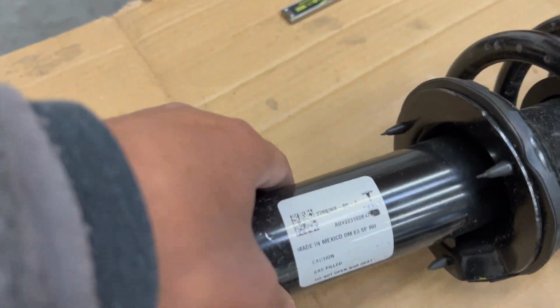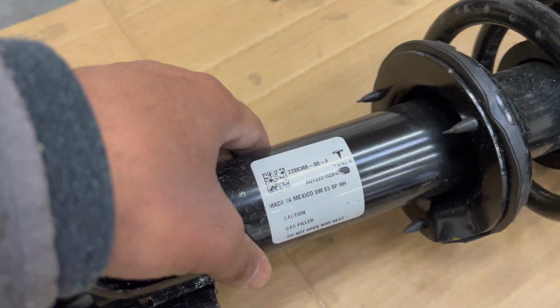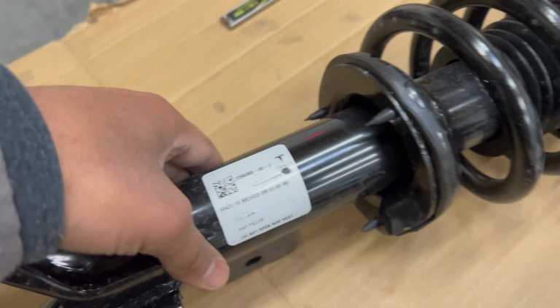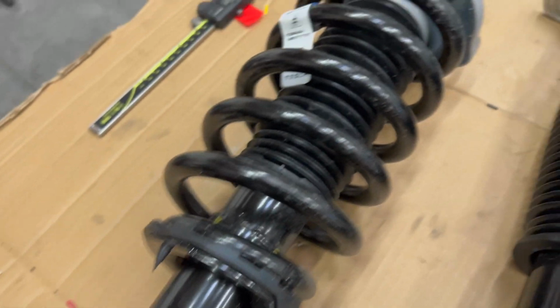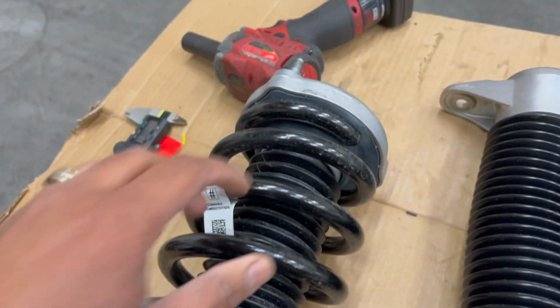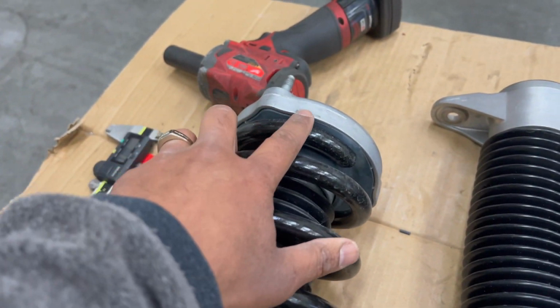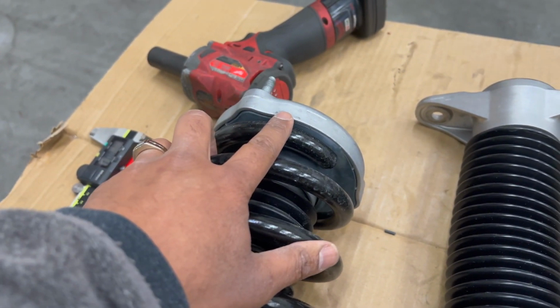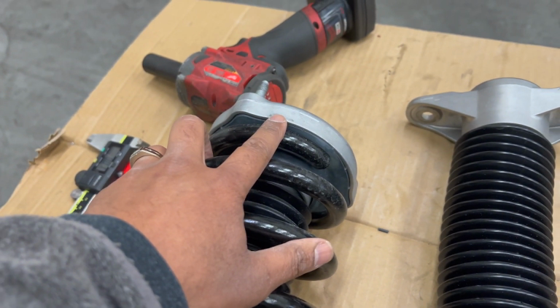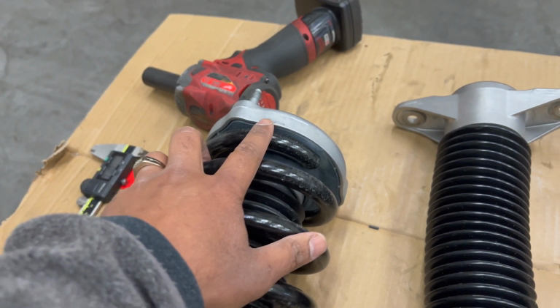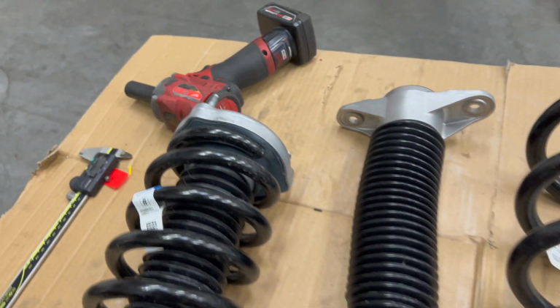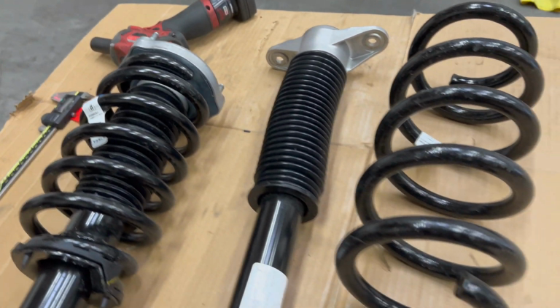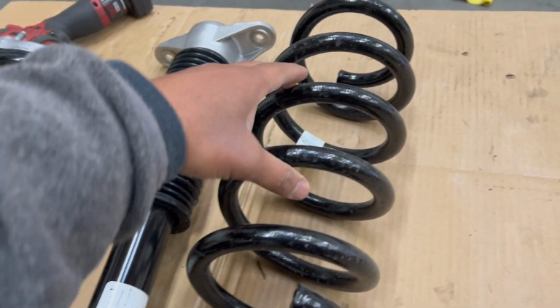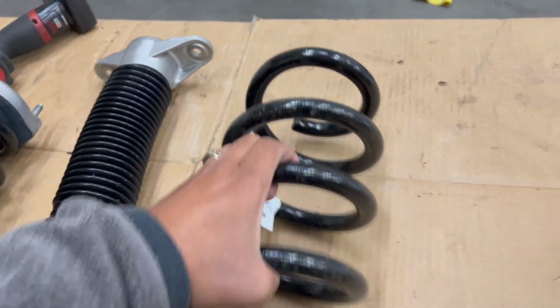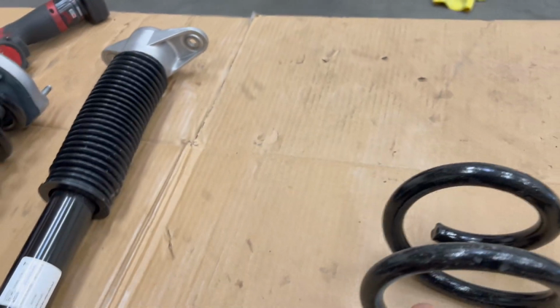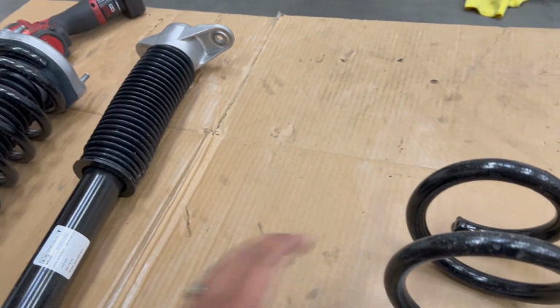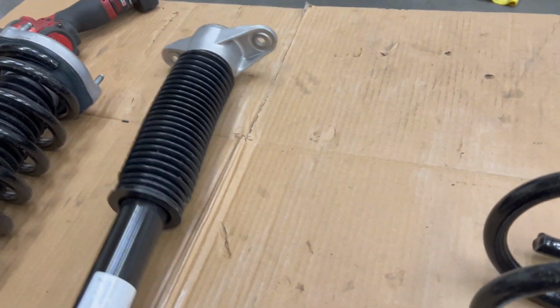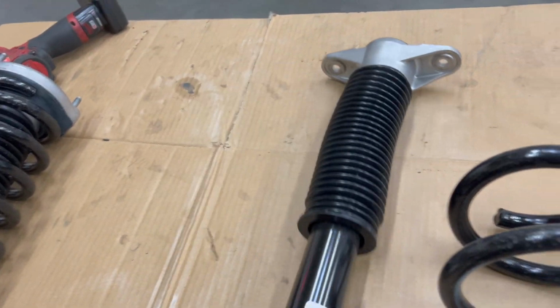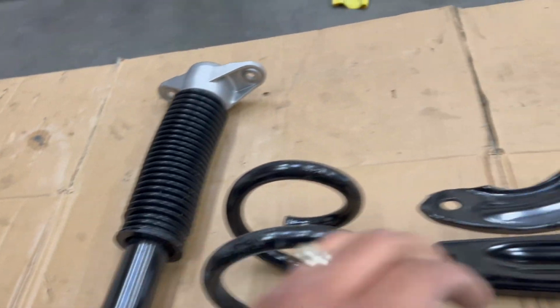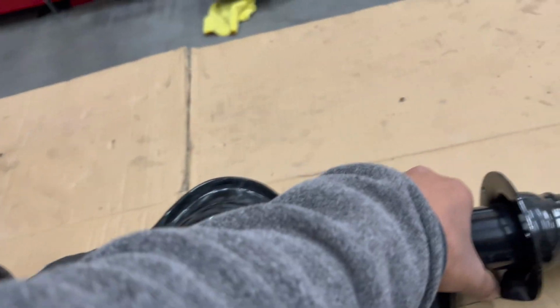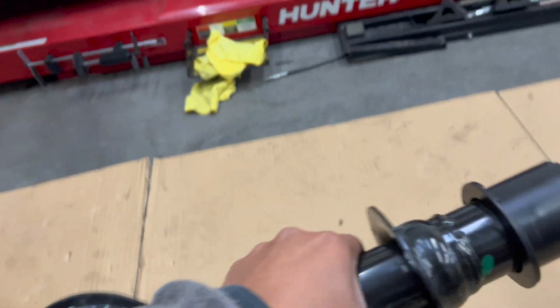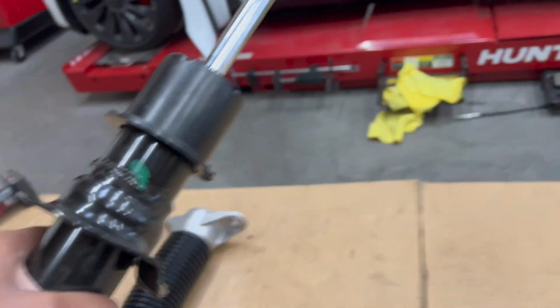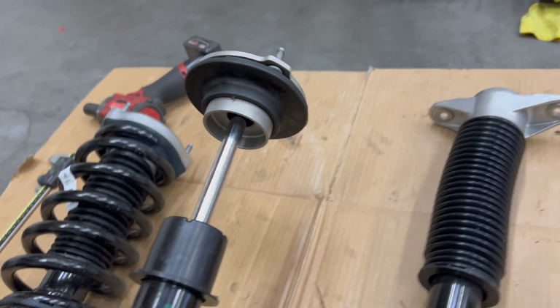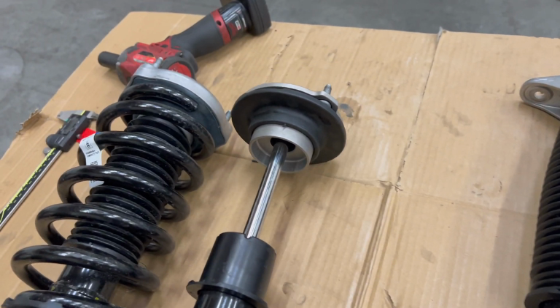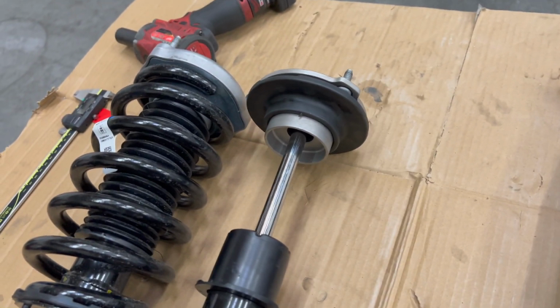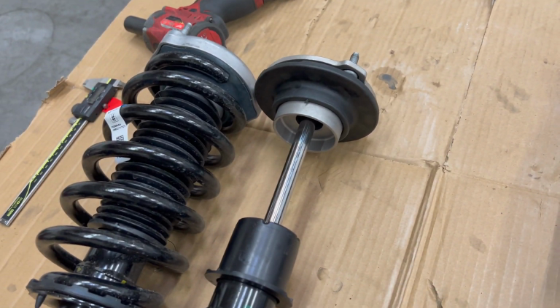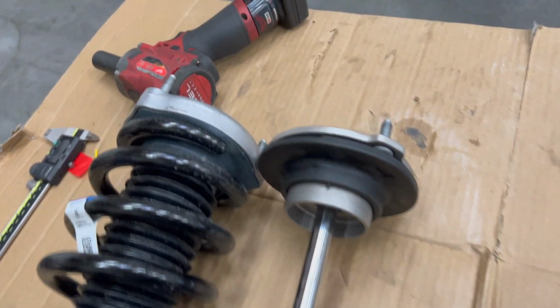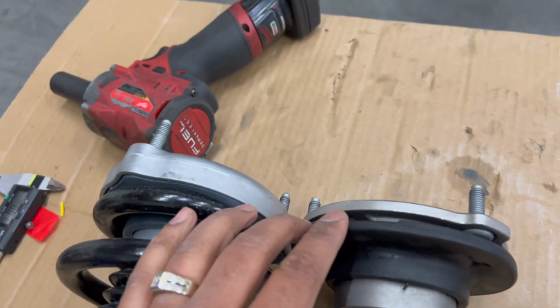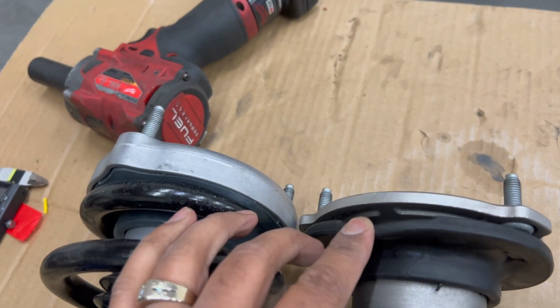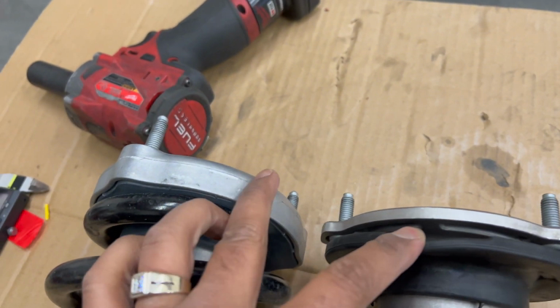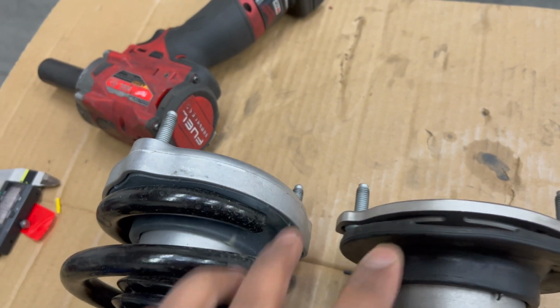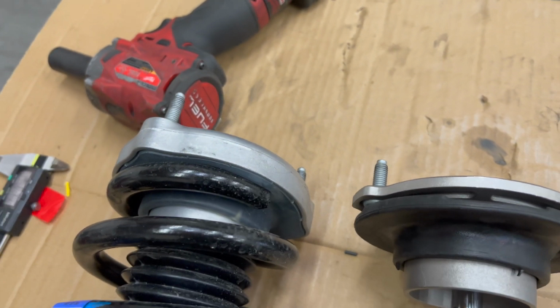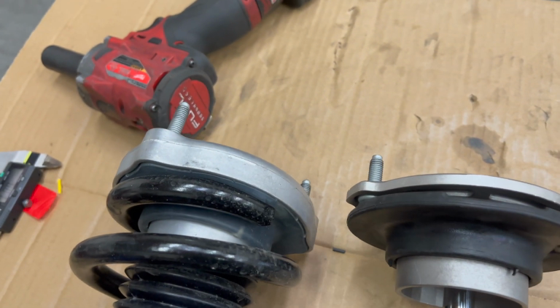The part numbers are different - look at this upper mount, very, very different. Look at the difference in the thickness between these upper mounts.